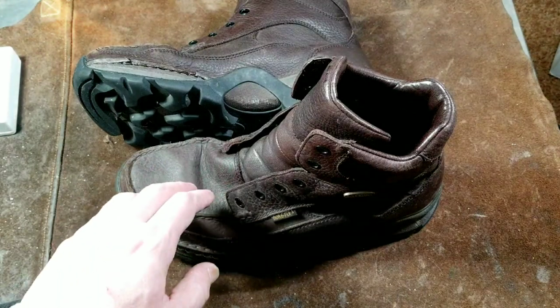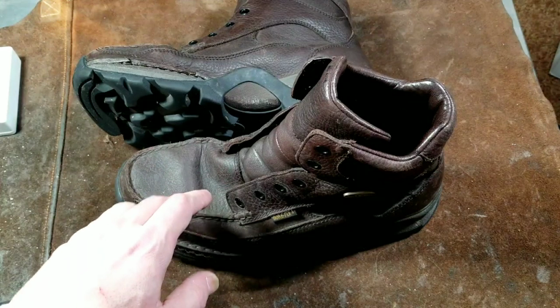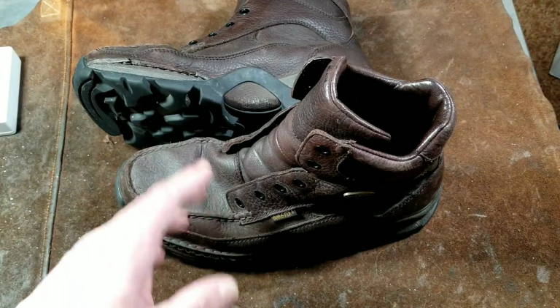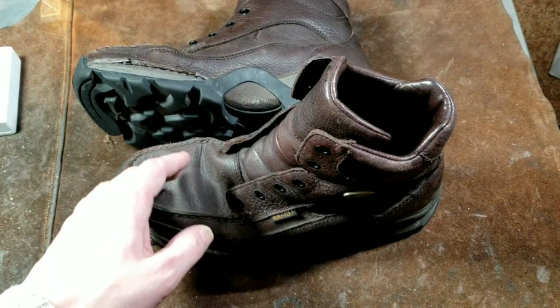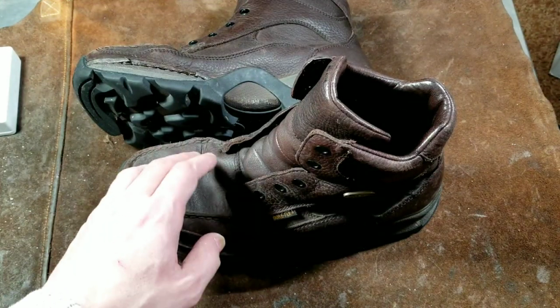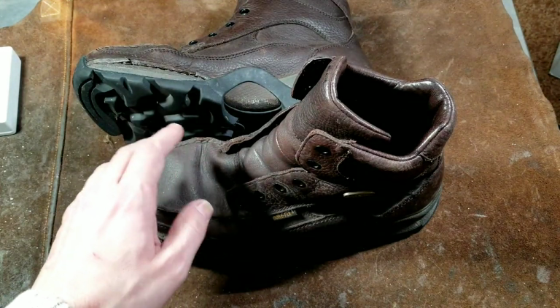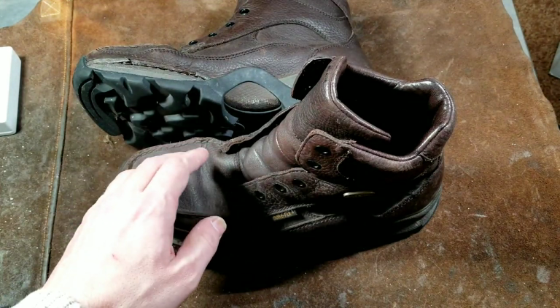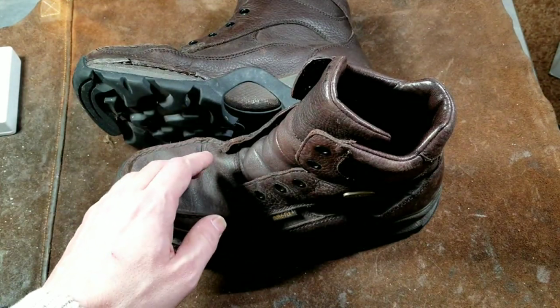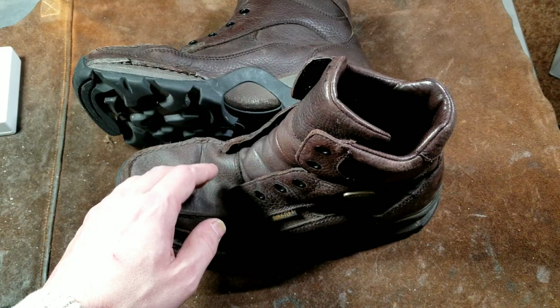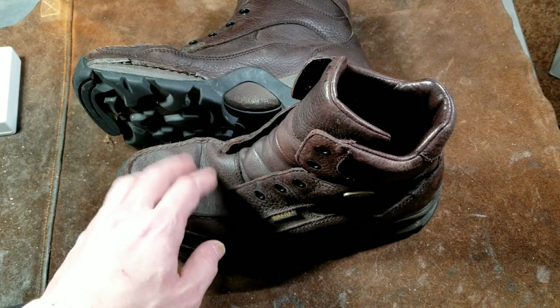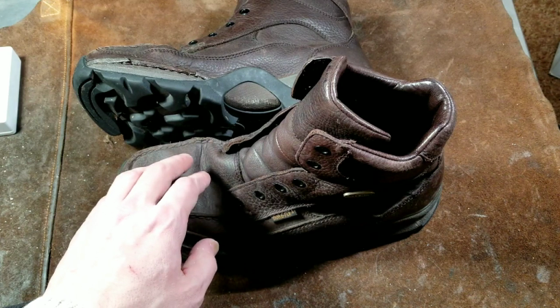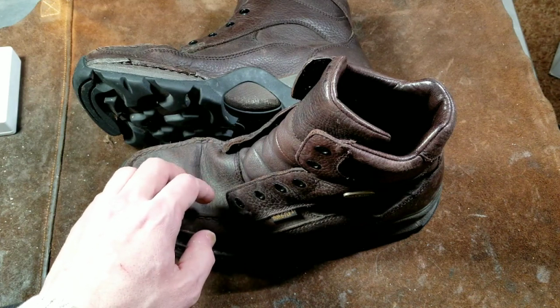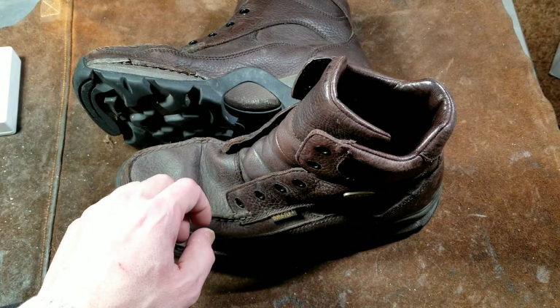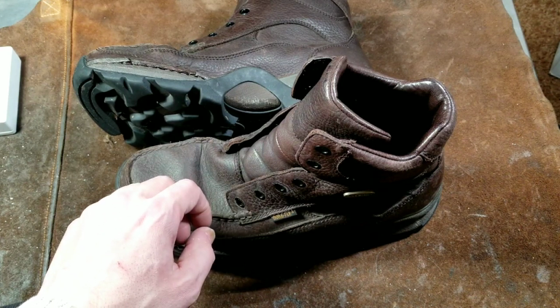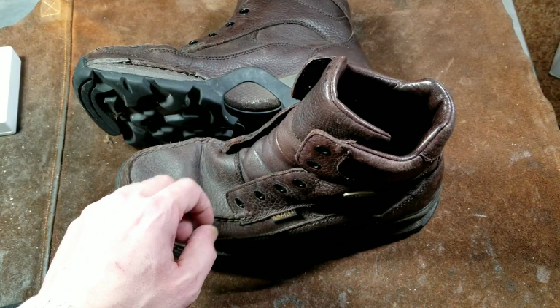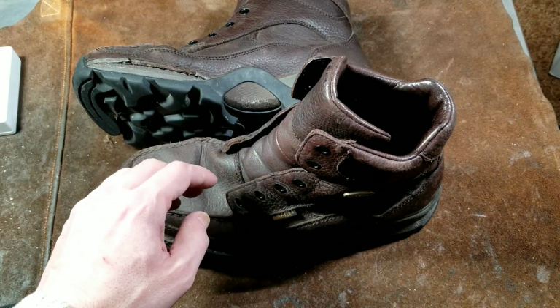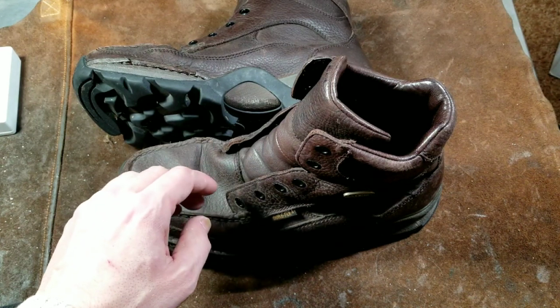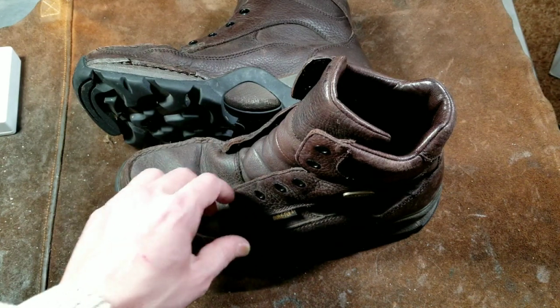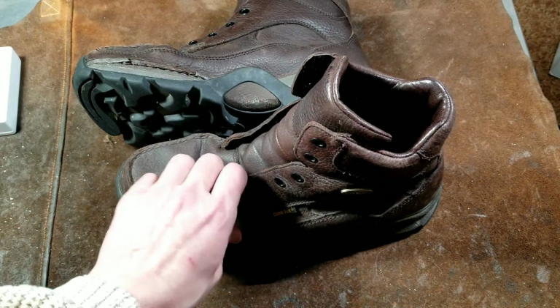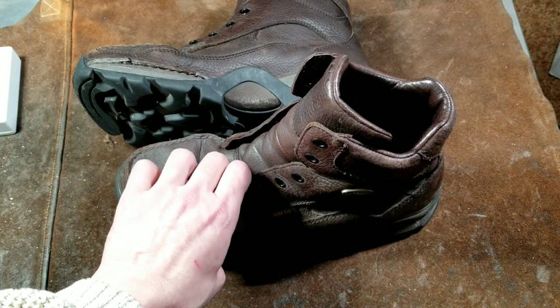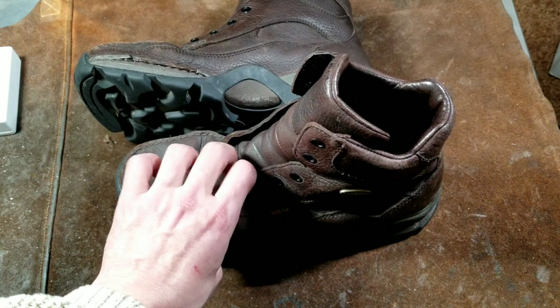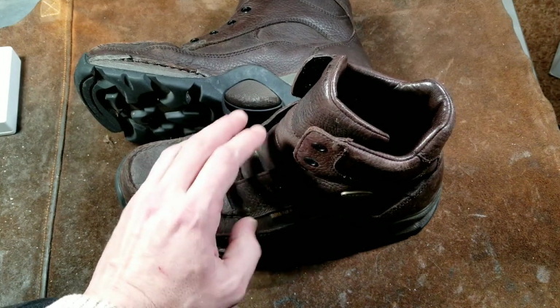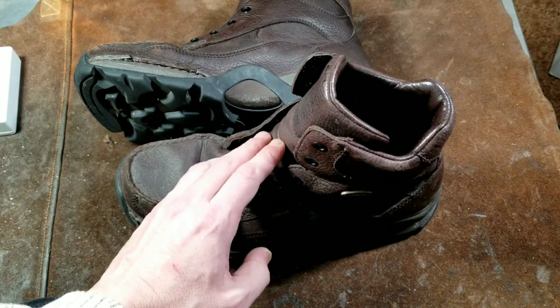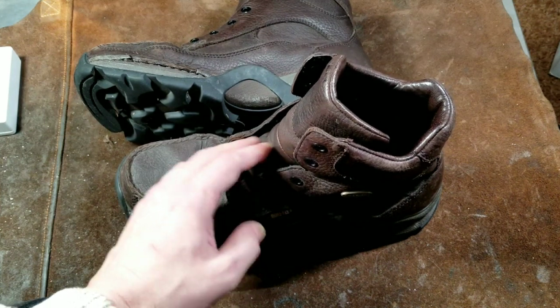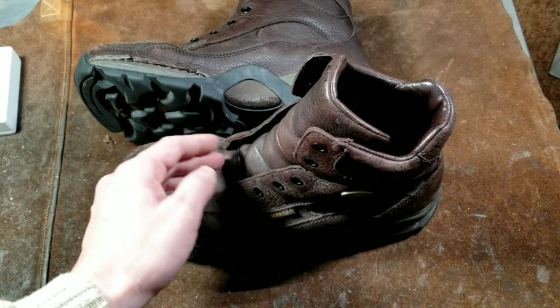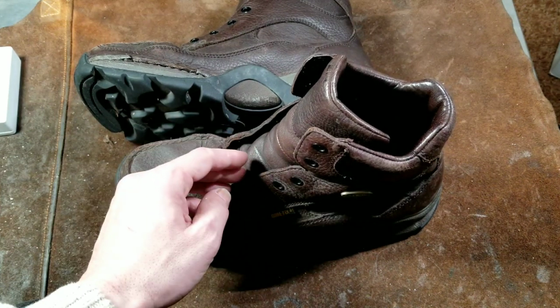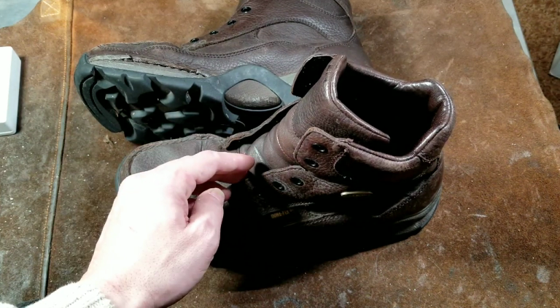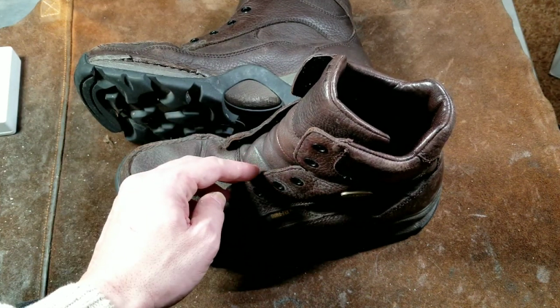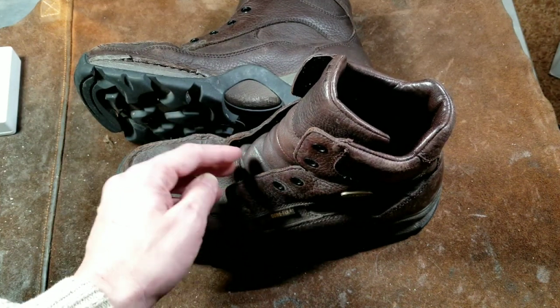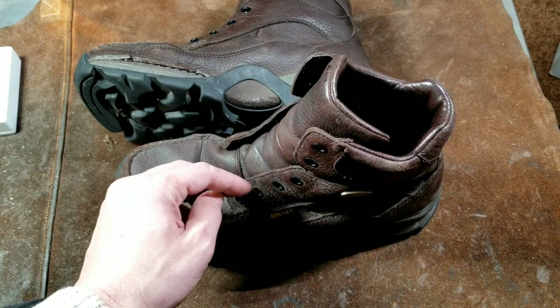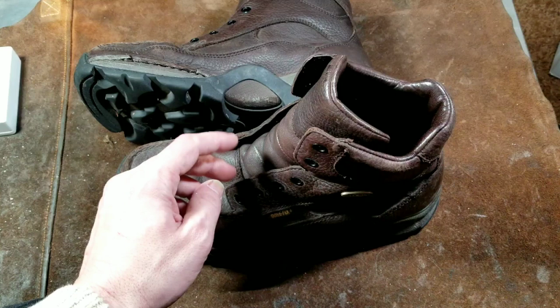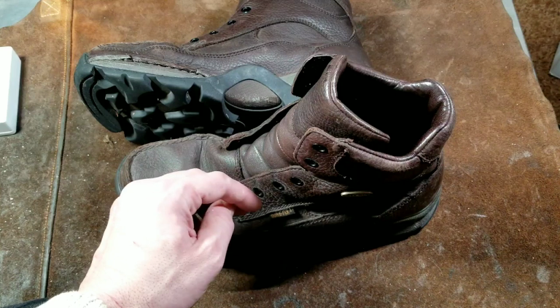Caddis Maximus here. This time I'm reviewing a set of Irish Setter Tamarack Gore-Tex work boots — casual work boots as they call them — although the MSRP on an equivalent model today is $150 to $165.